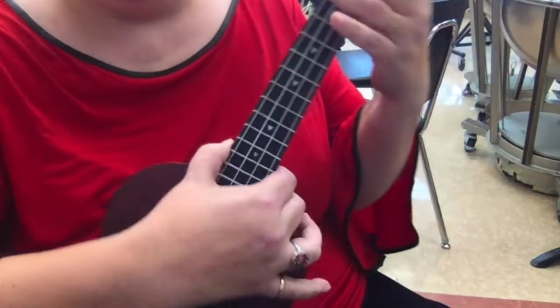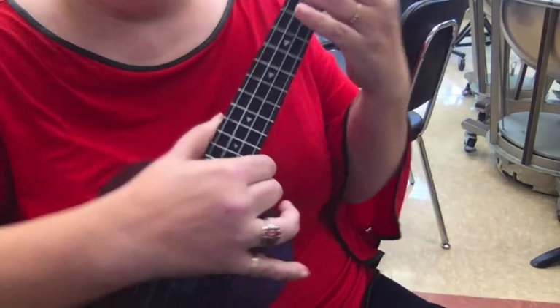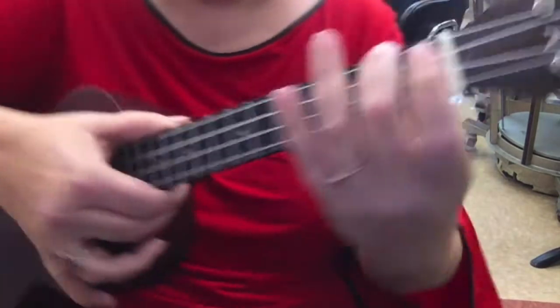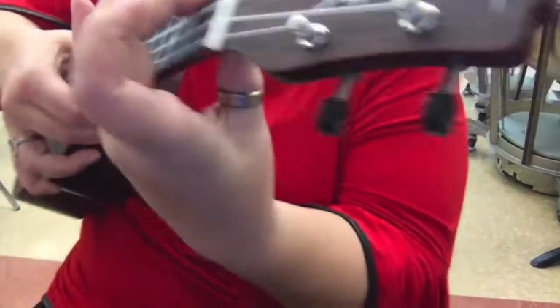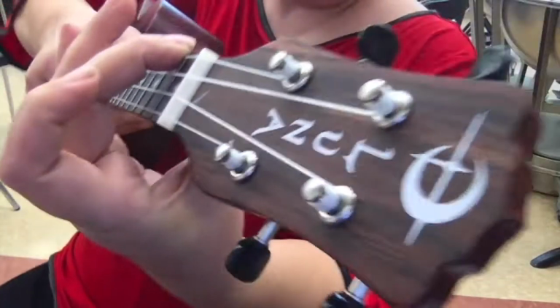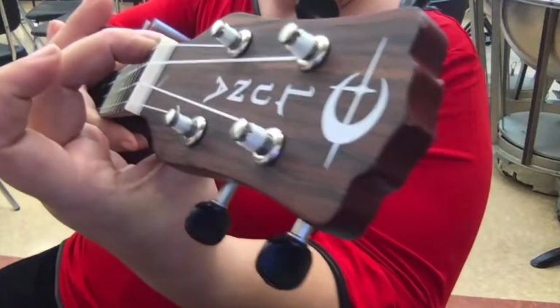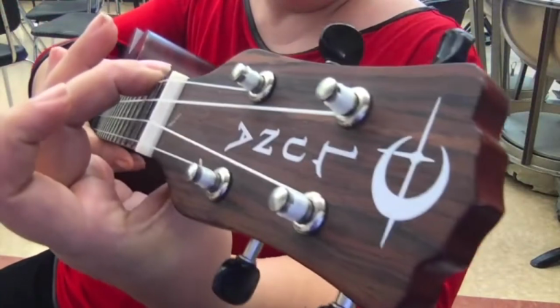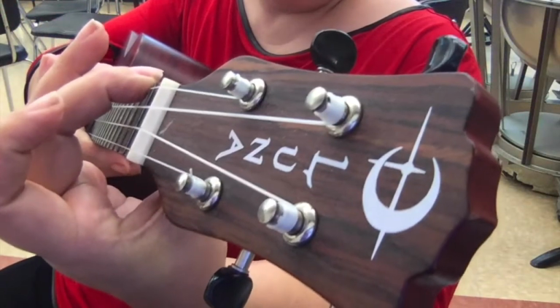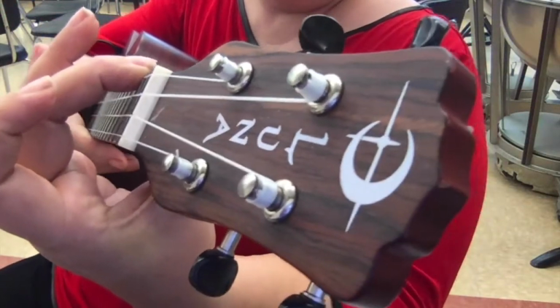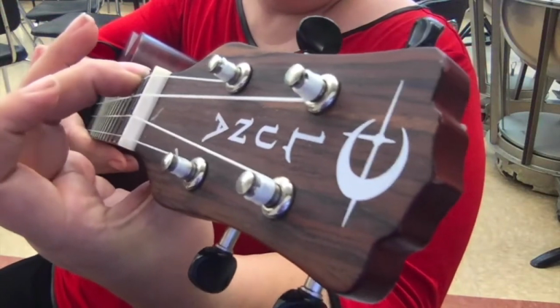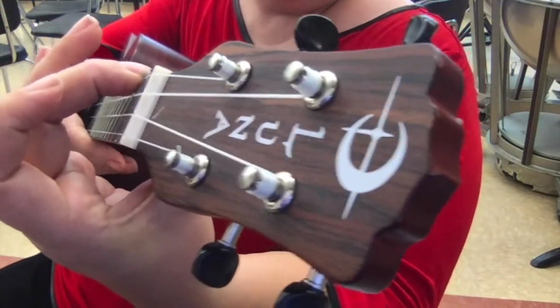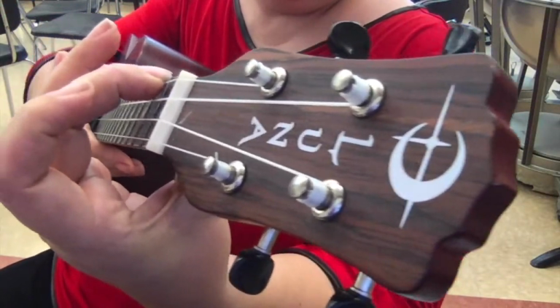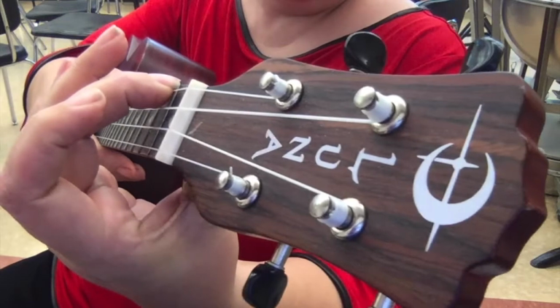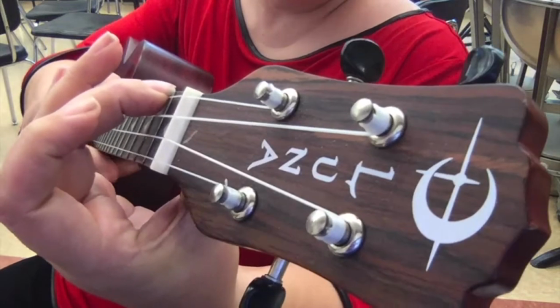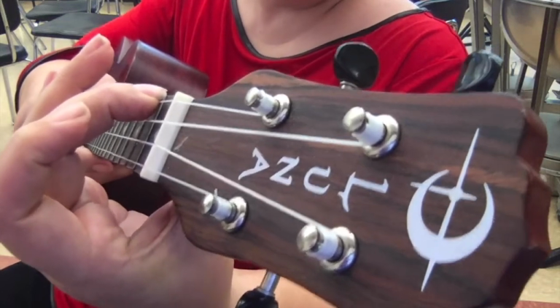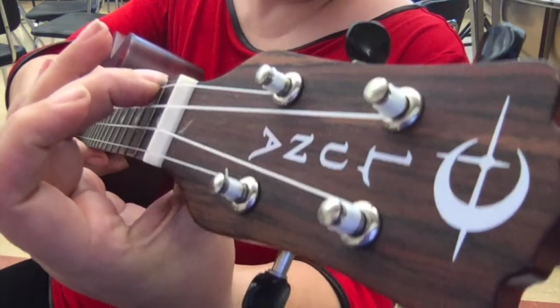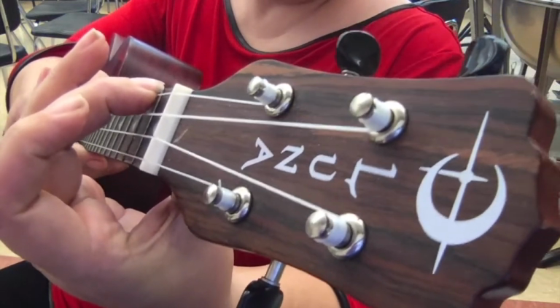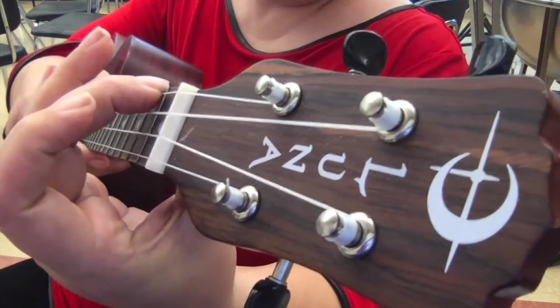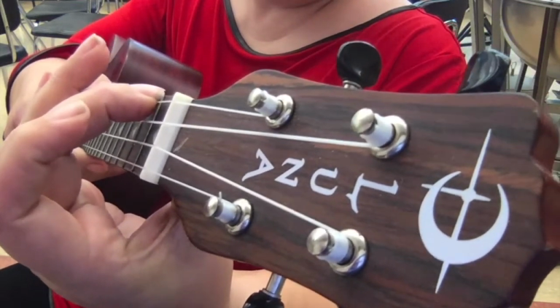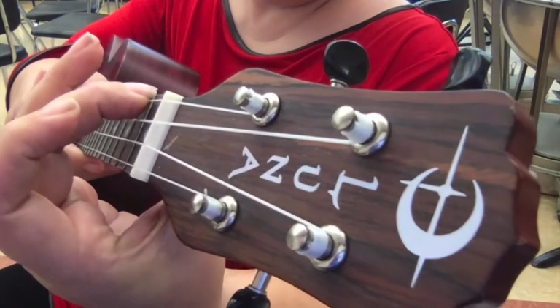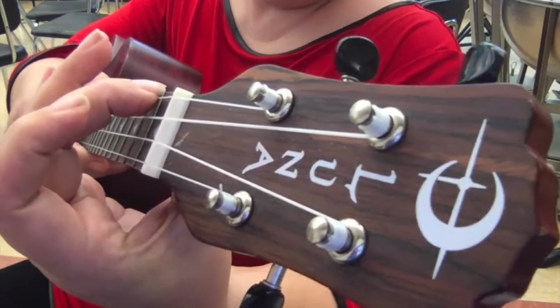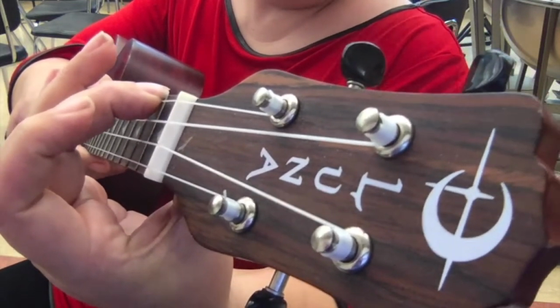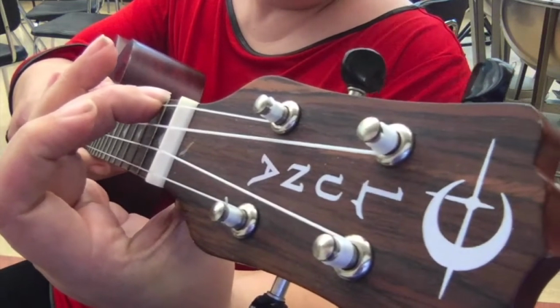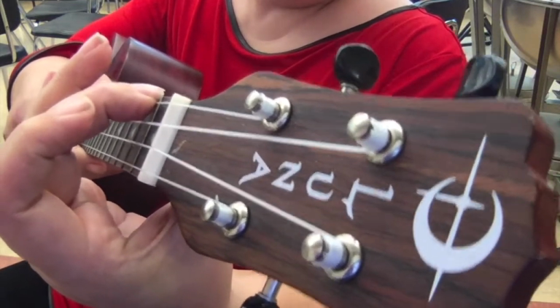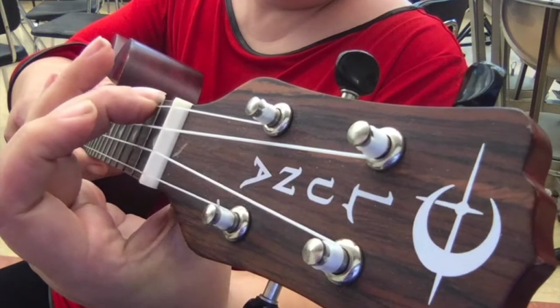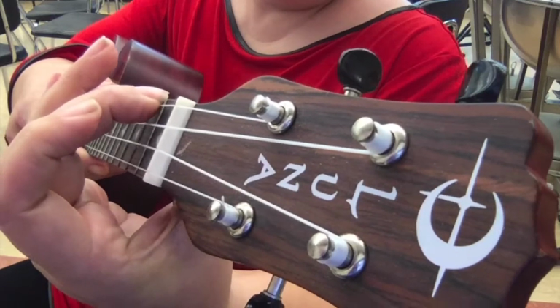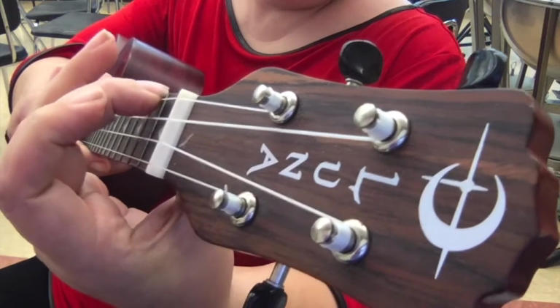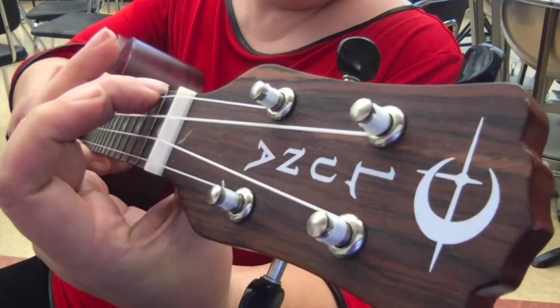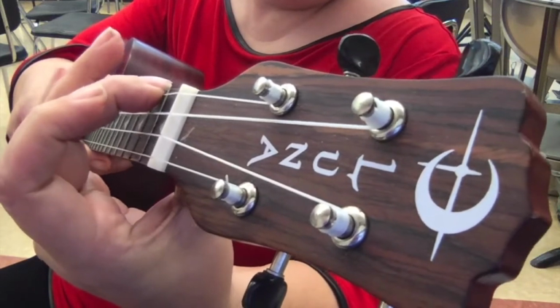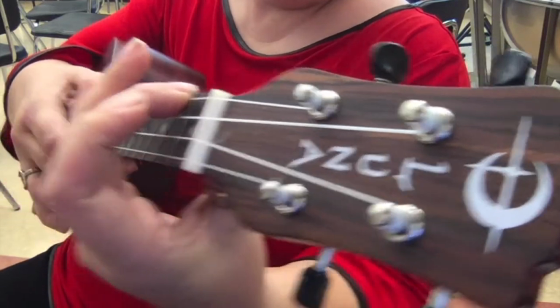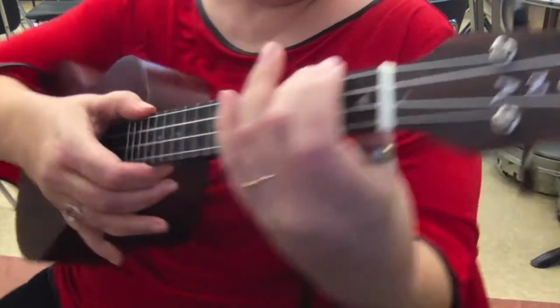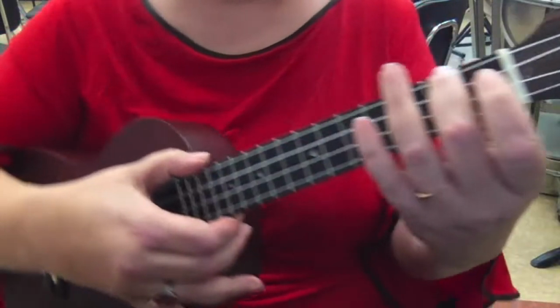You will notice that my fingers are nice and tall, kind of like kitty cat paw fingers. I'm not a cat person, so I don't know what else to call them, but that's what makes sense to me. Nice tall fingers — I'm not touching any other strings.